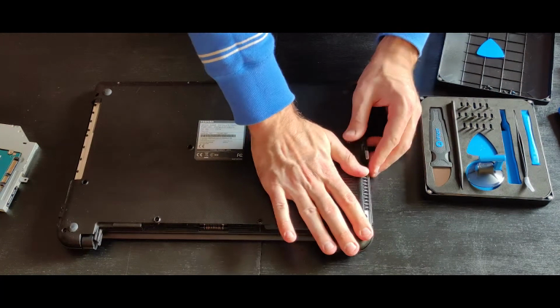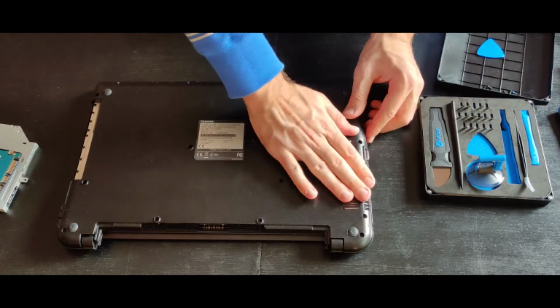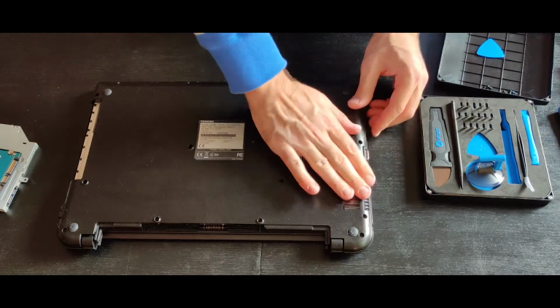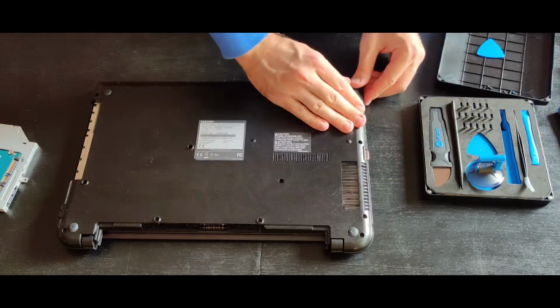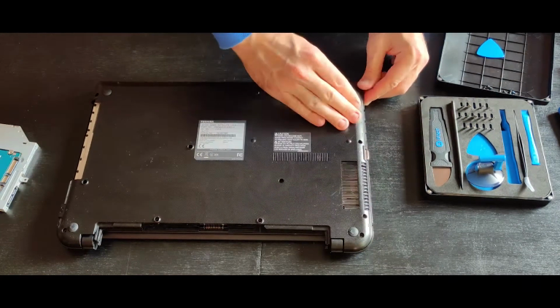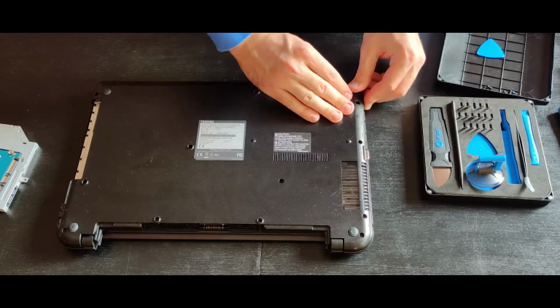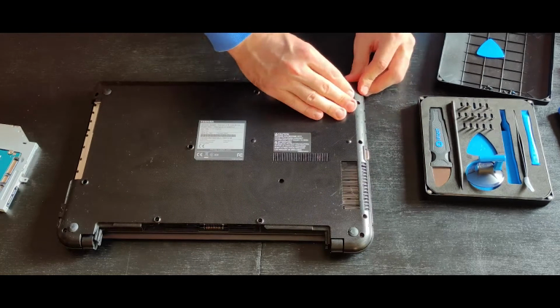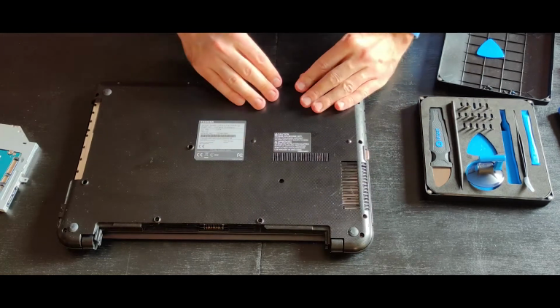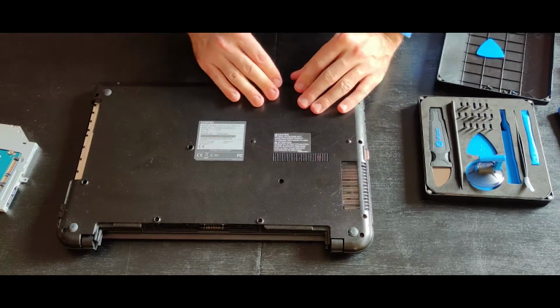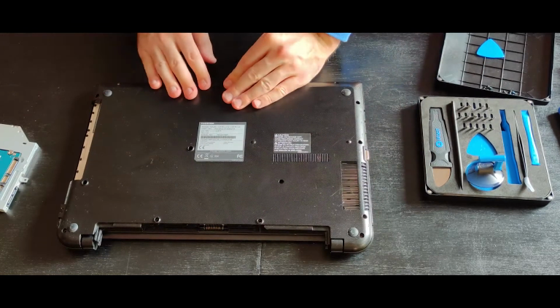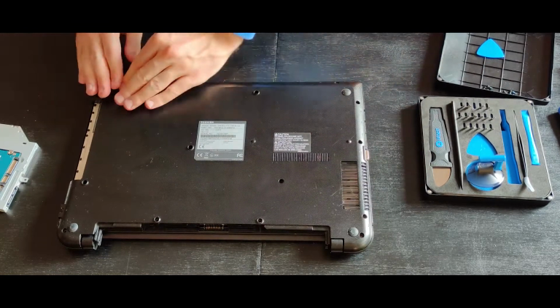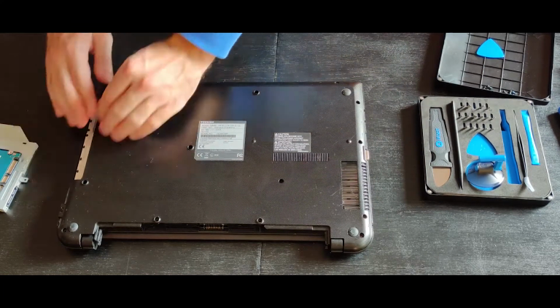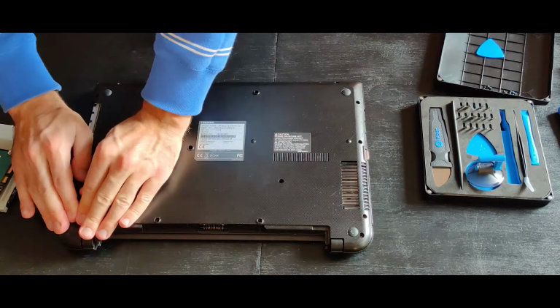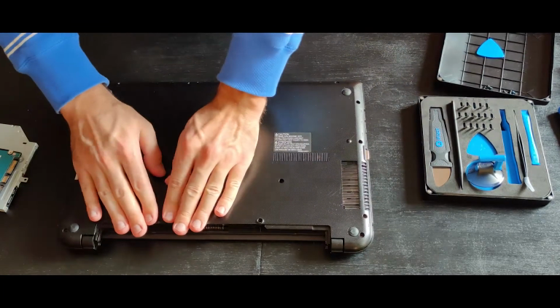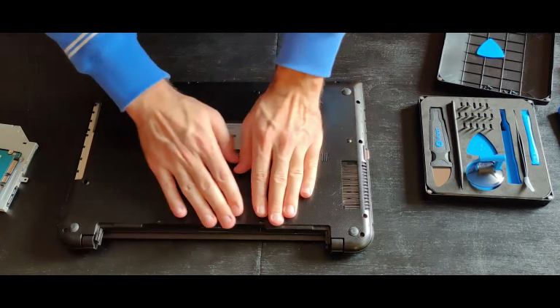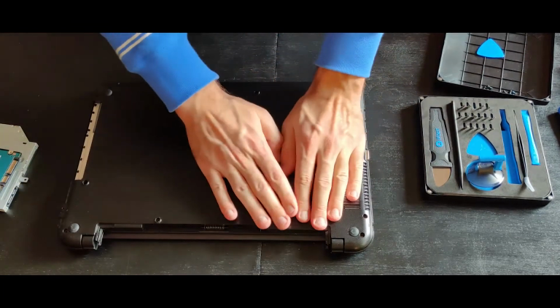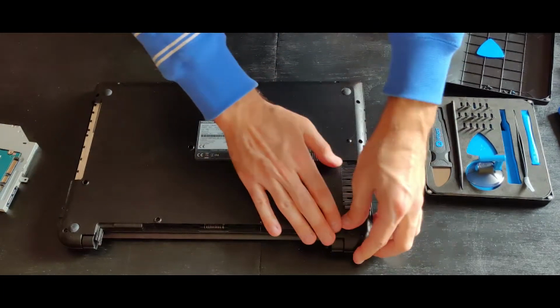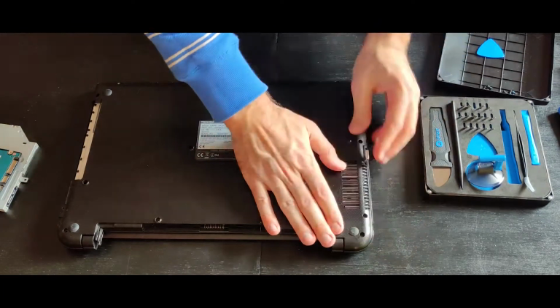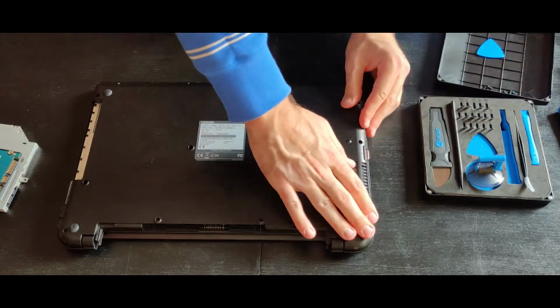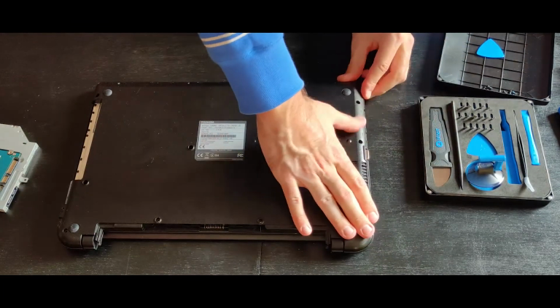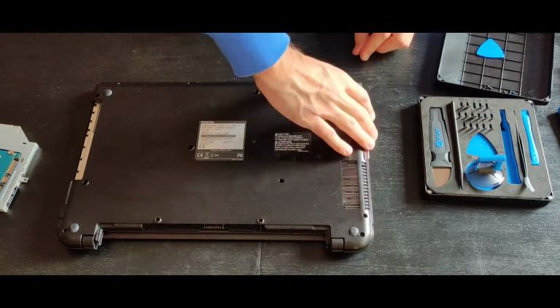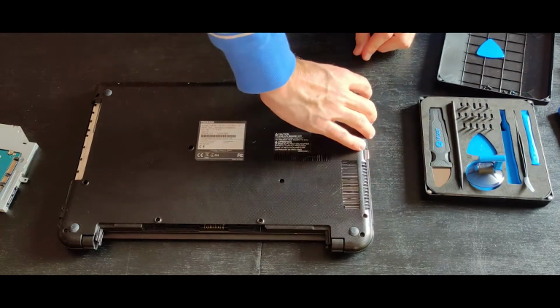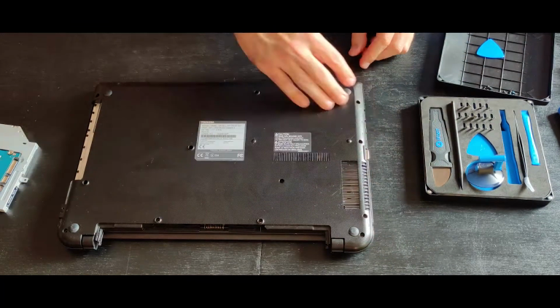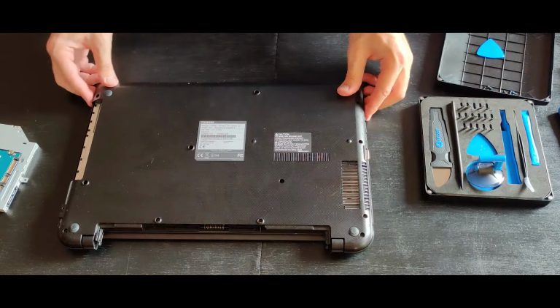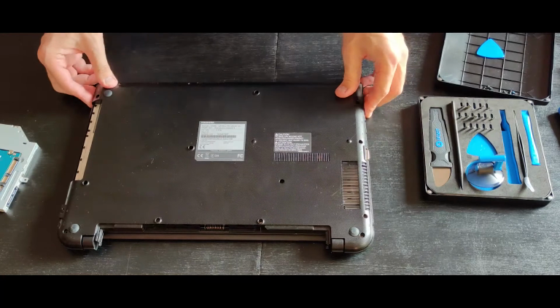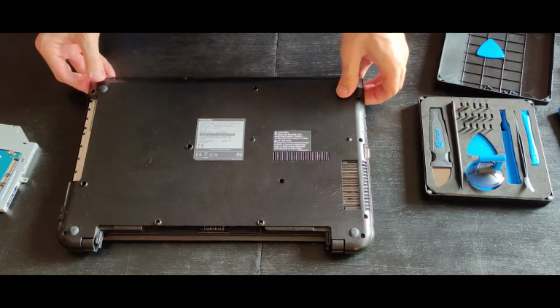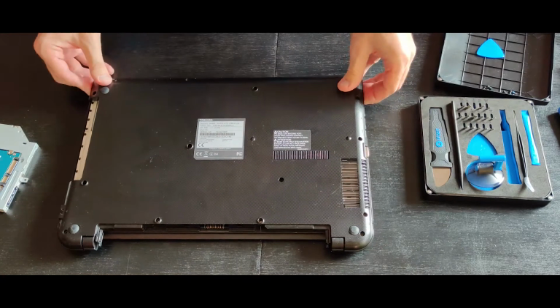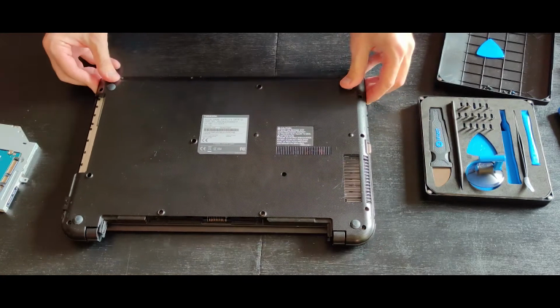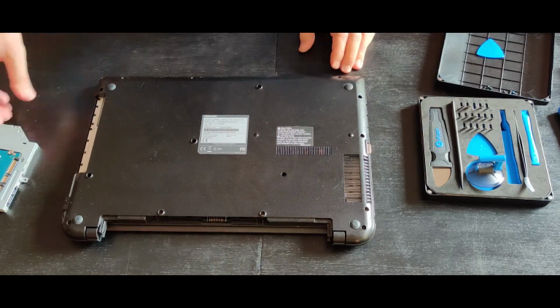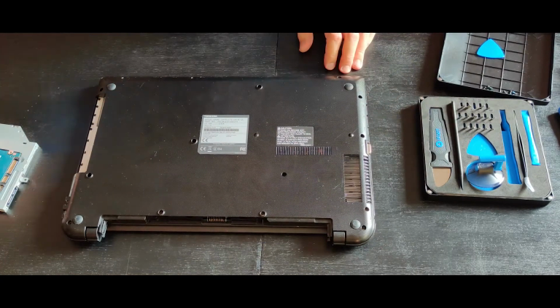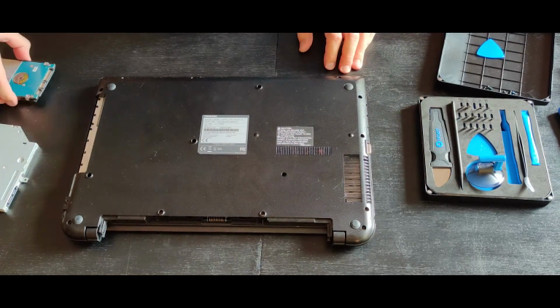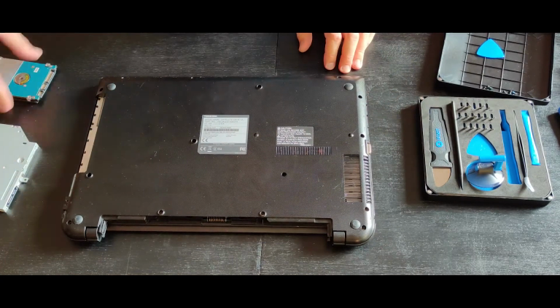Have you noticed that there is no BIOS battery on the motherboard? So how do you clear the CMOS then? Well, let me give you a hint: you have to remove the memory module. The rest is pure pain and torture.